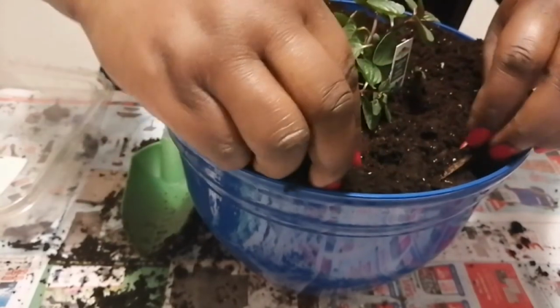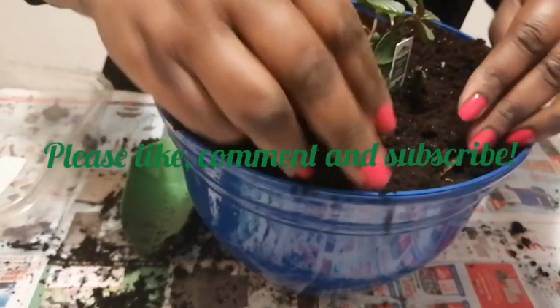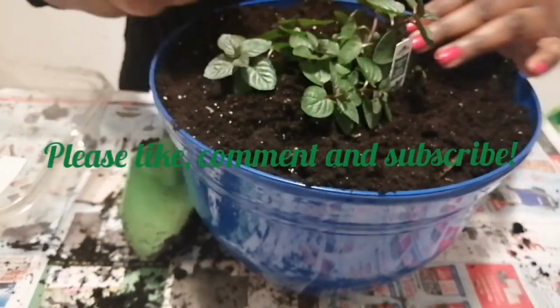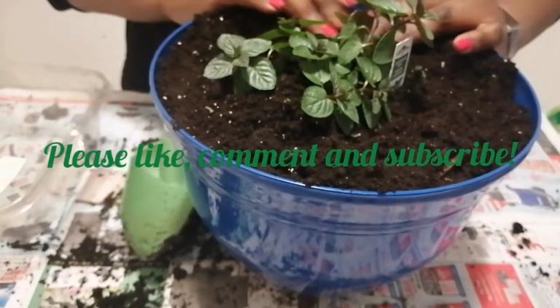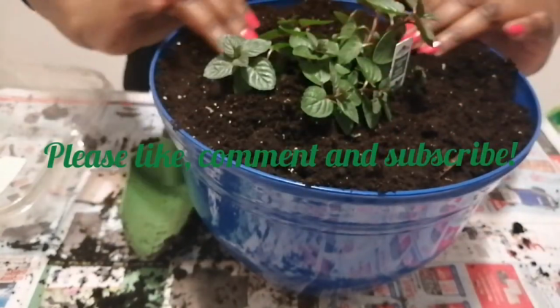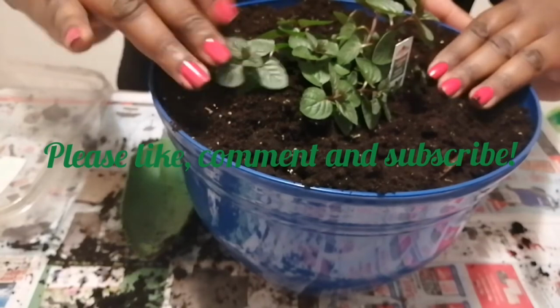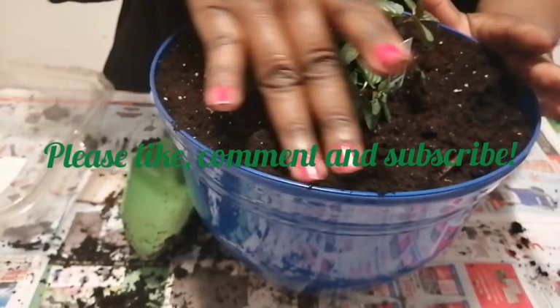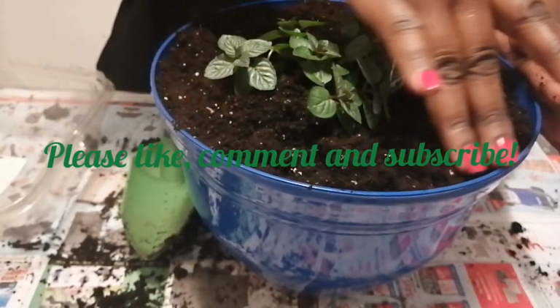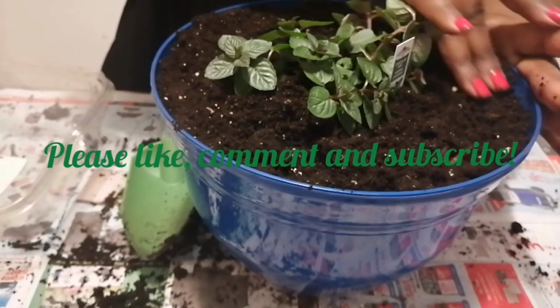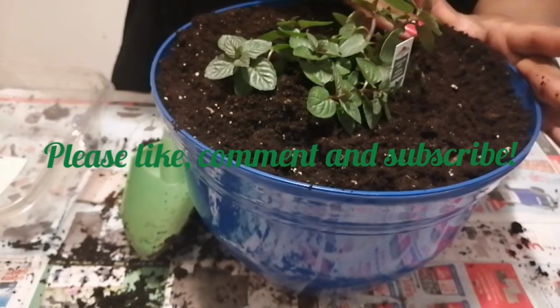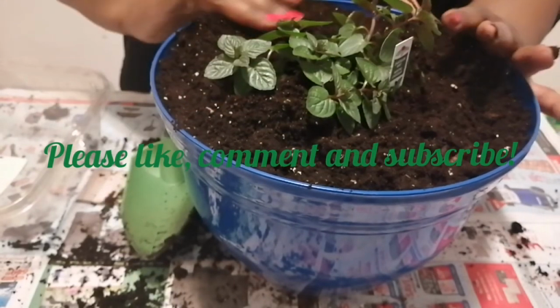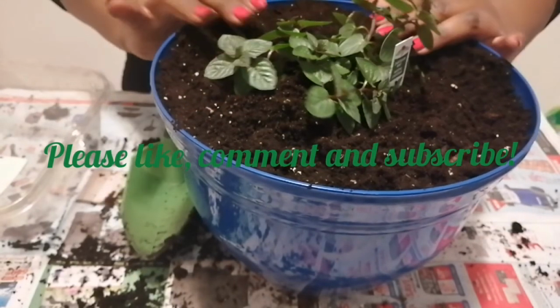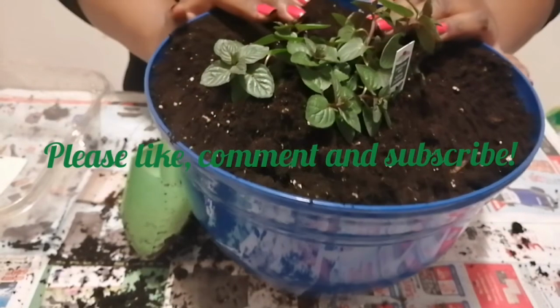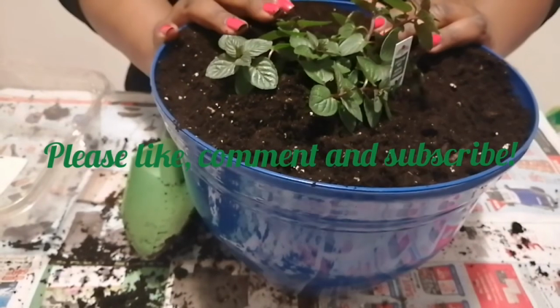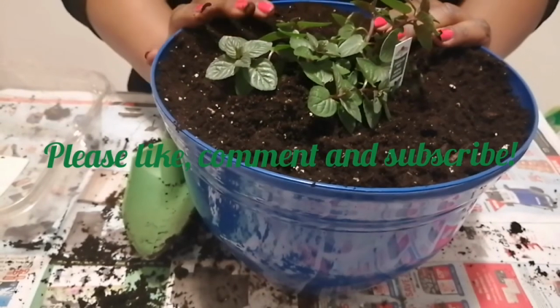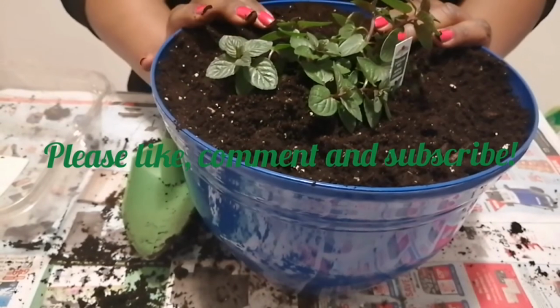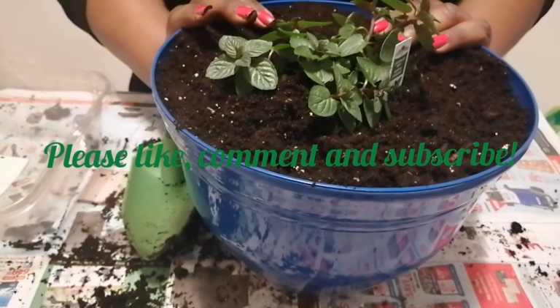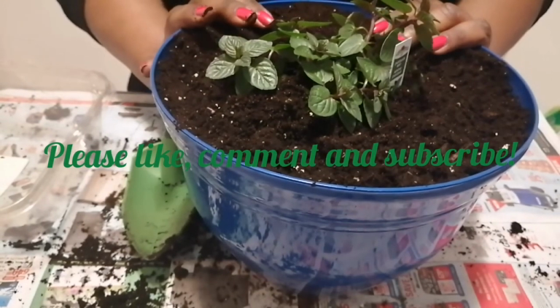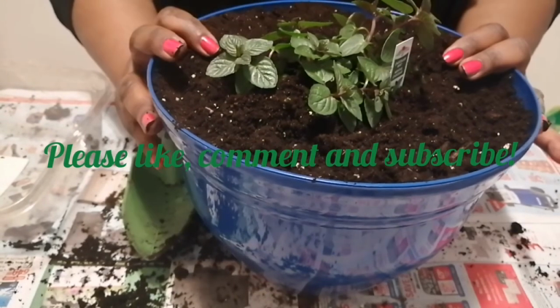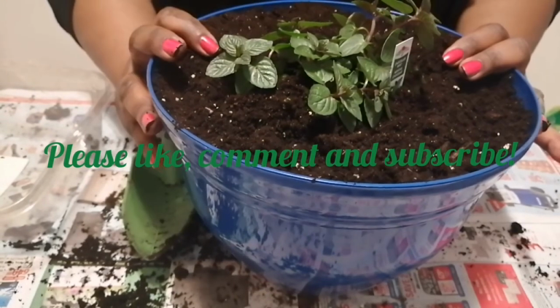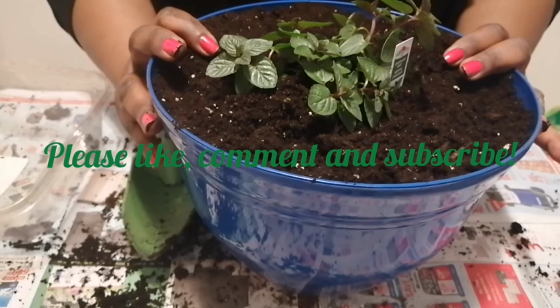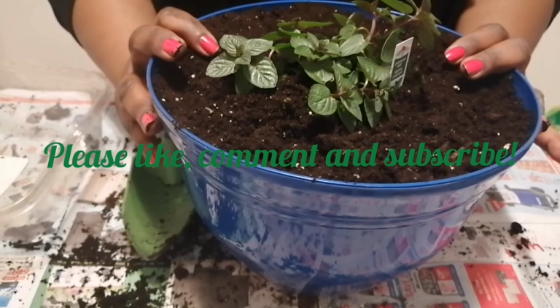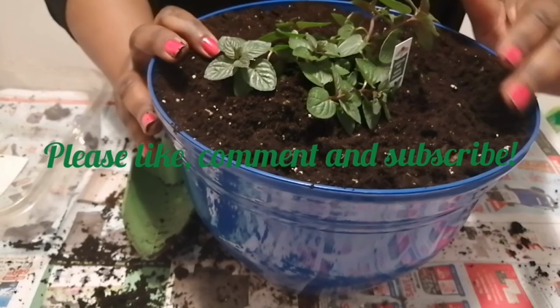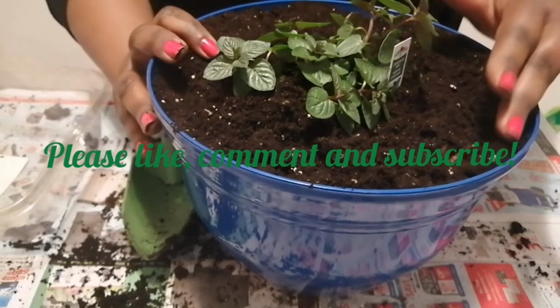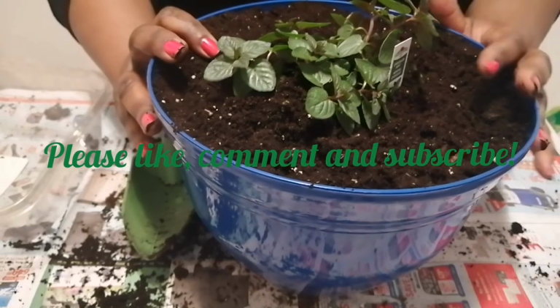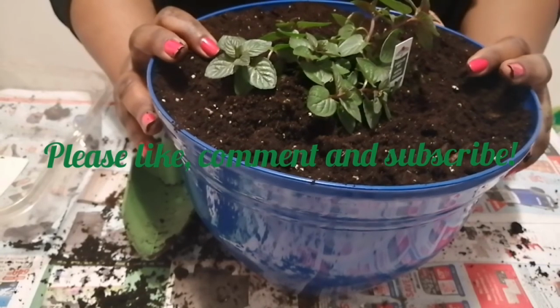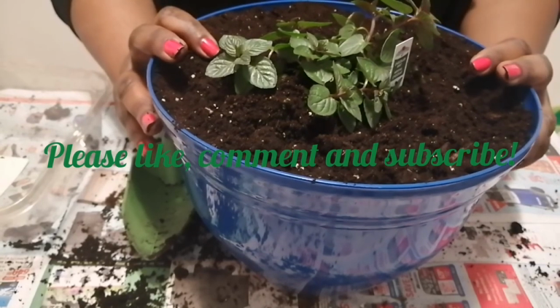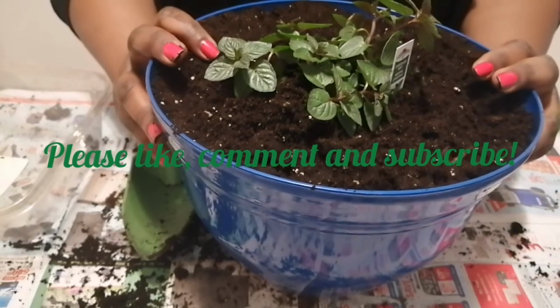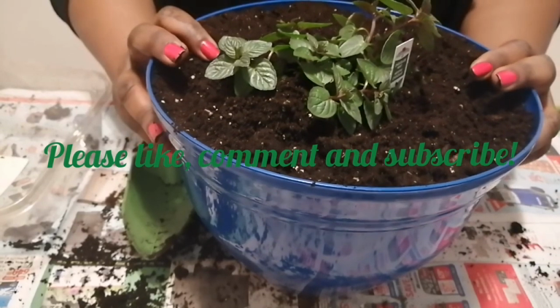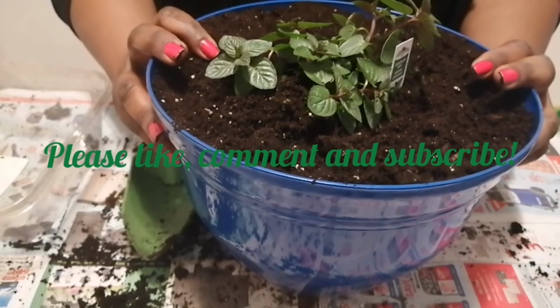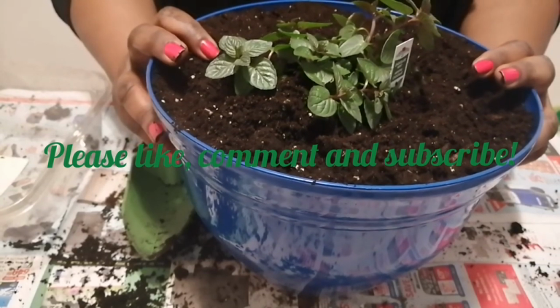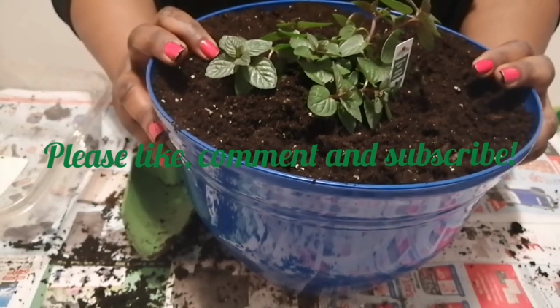And there it is — my chocolate mint plant. Thank you for watching, and remember, regardless of where you begin, you can end with something better.